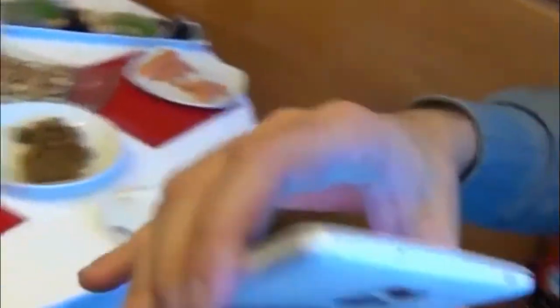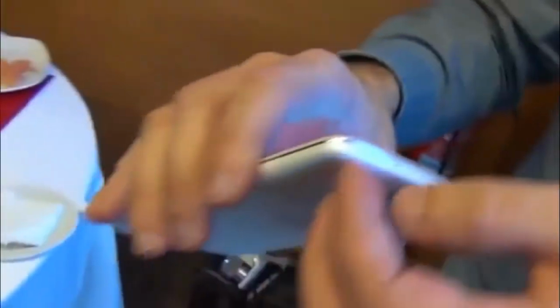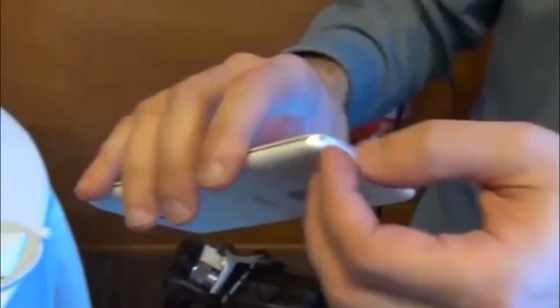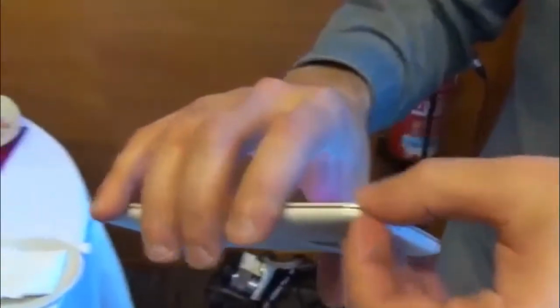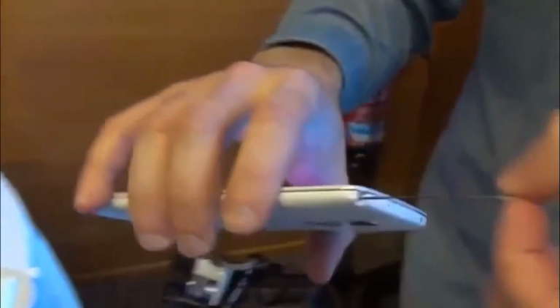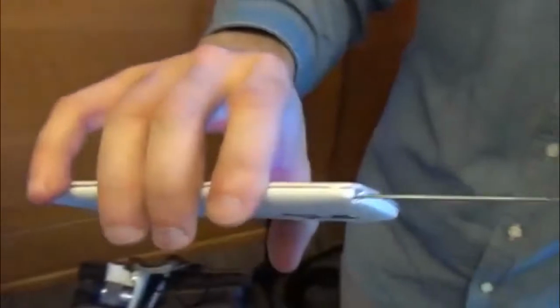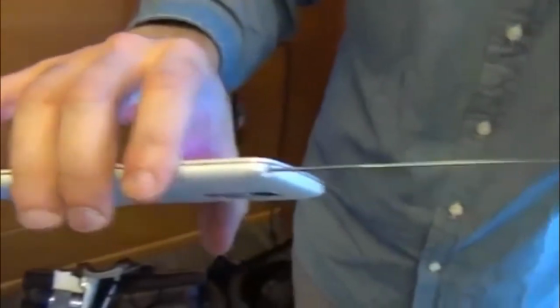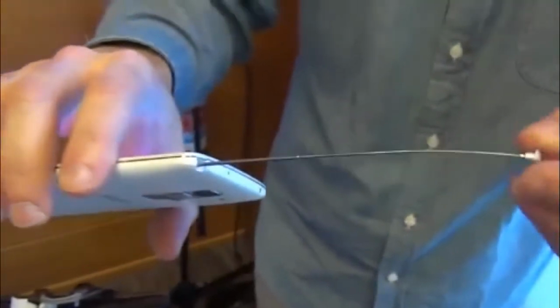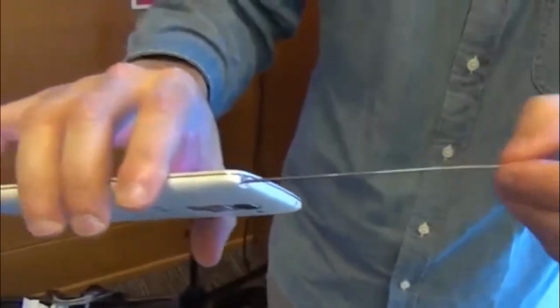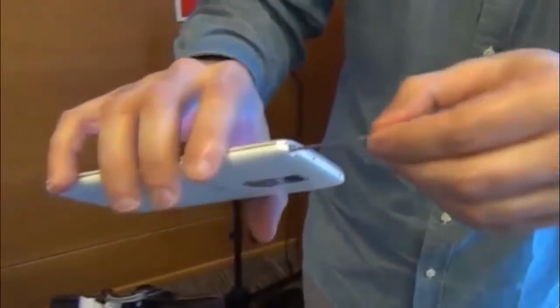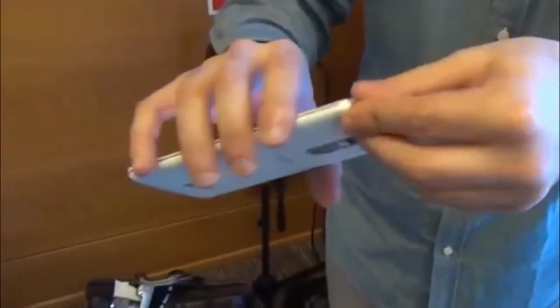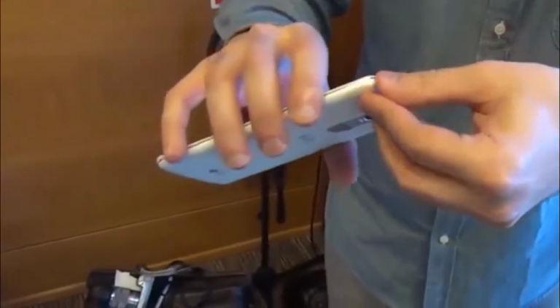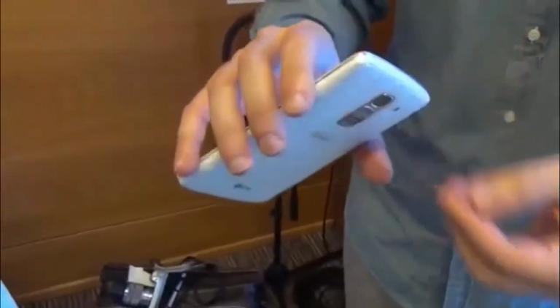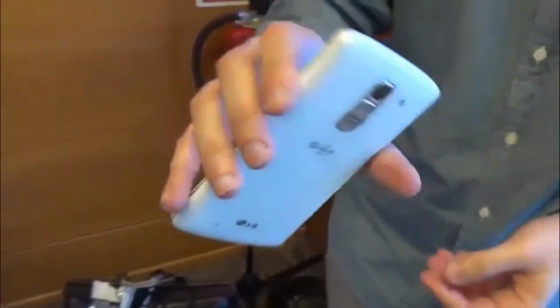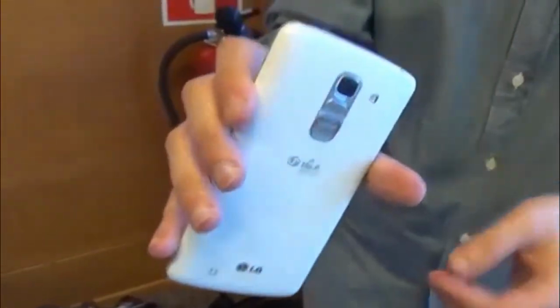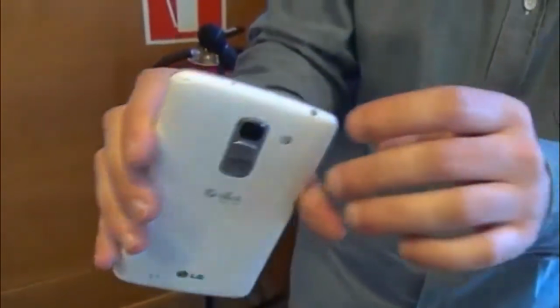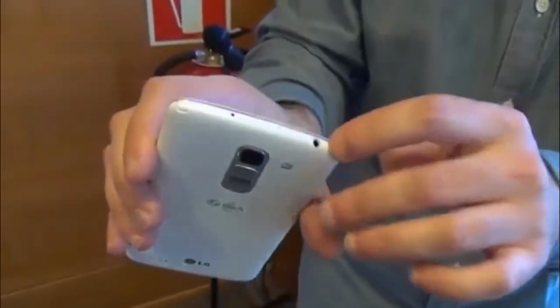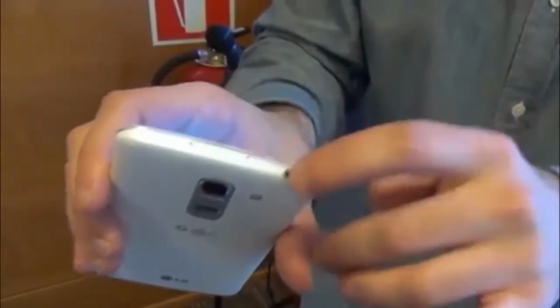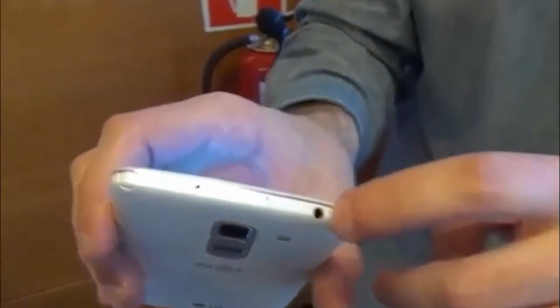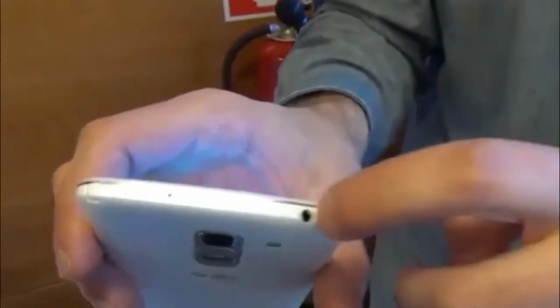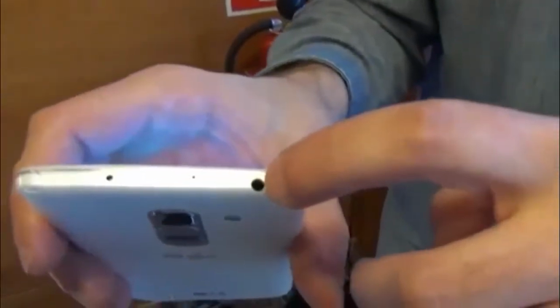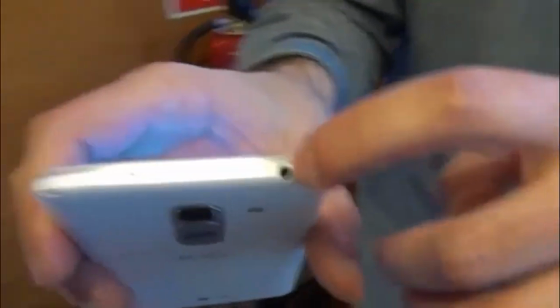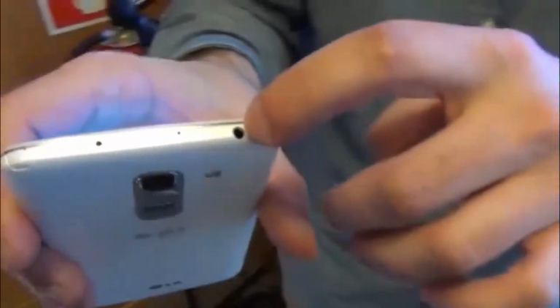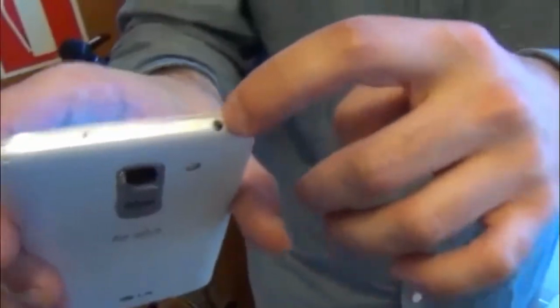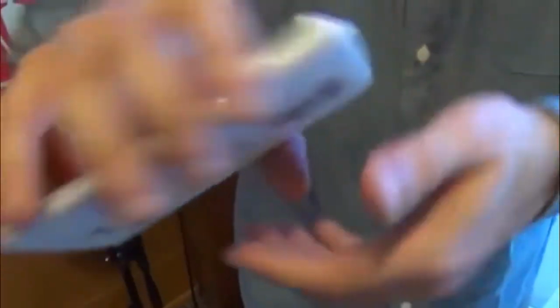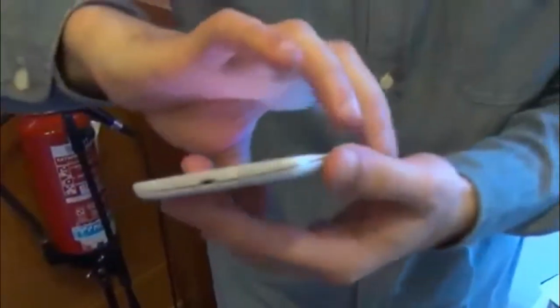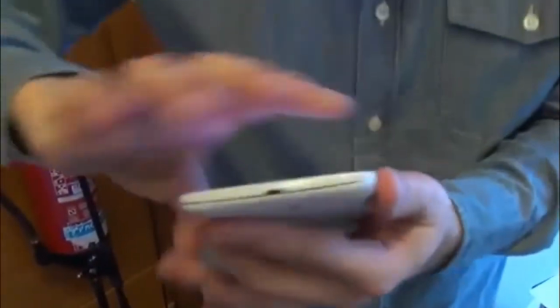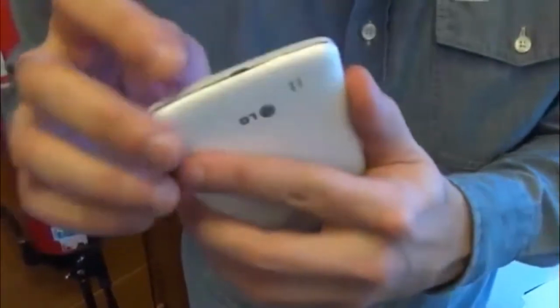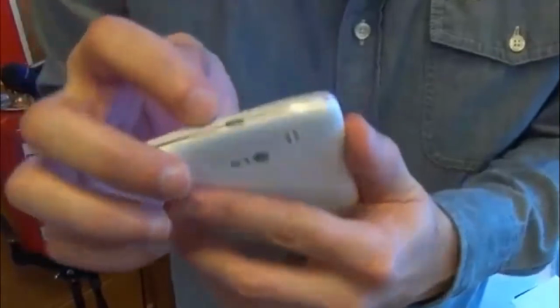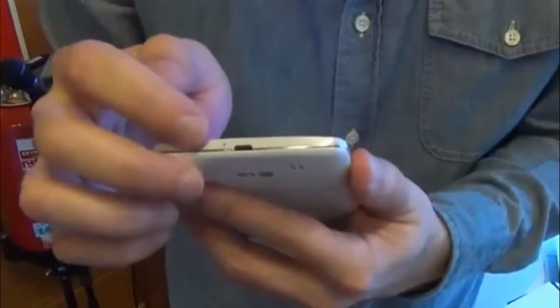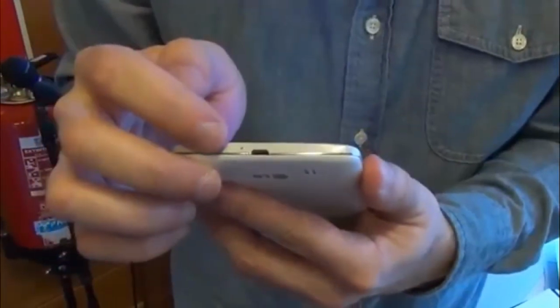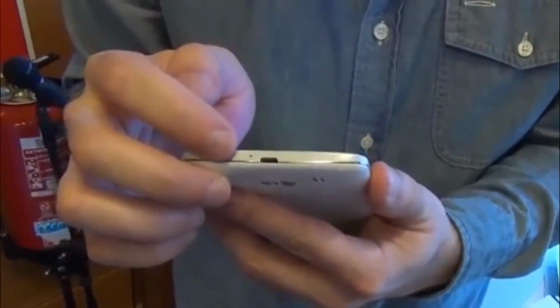Up here there is the antenna. Again, this is for the Korean market, so we won't see this on the models coming from the U.S. or internationally. And here is a 3.5 millimeter headphone jack. Down at the base, you have the micro USB charging port.